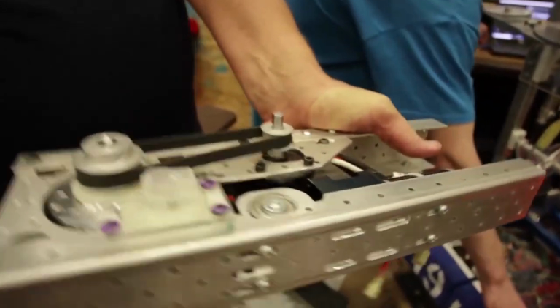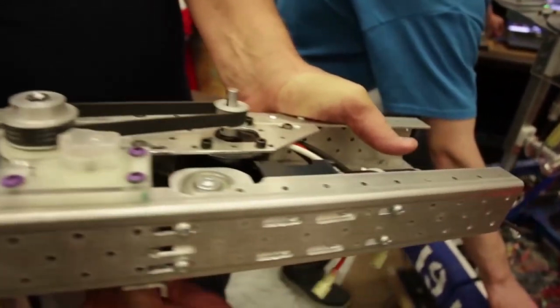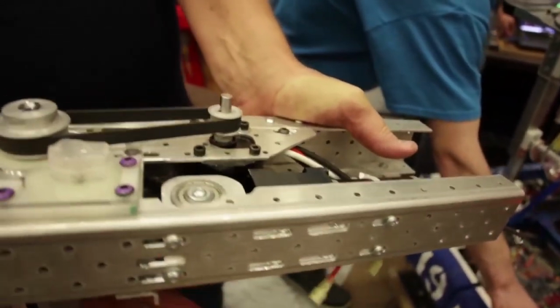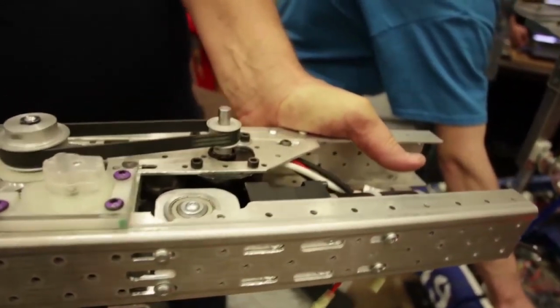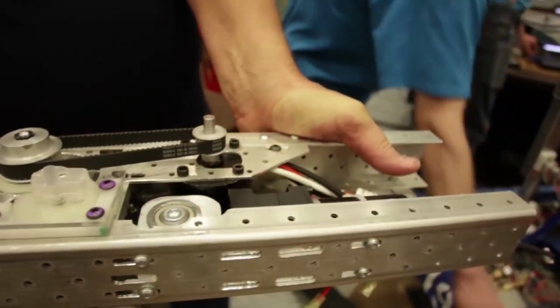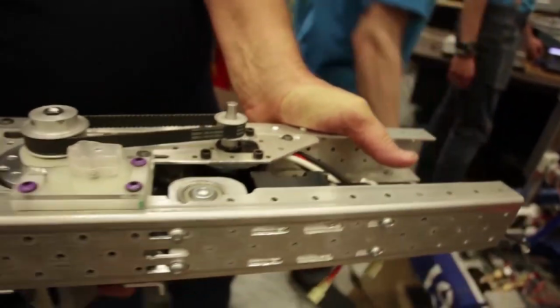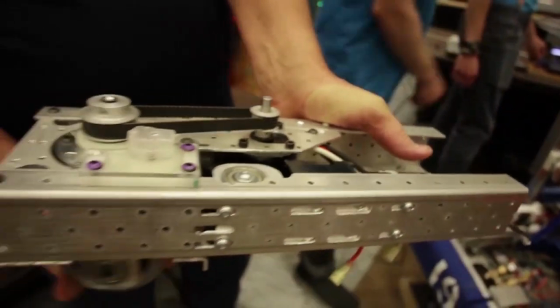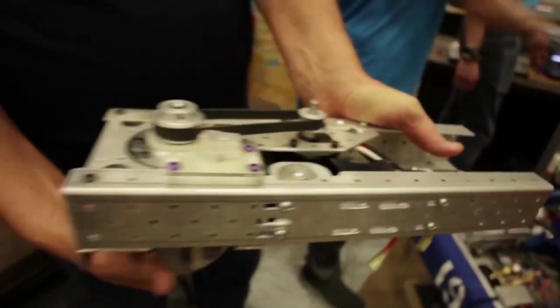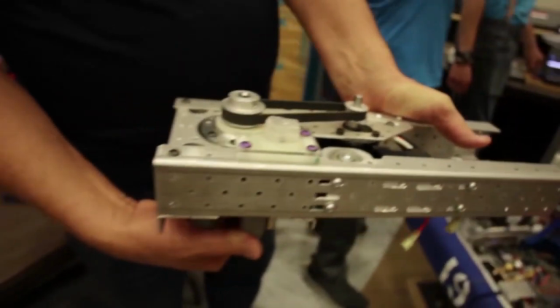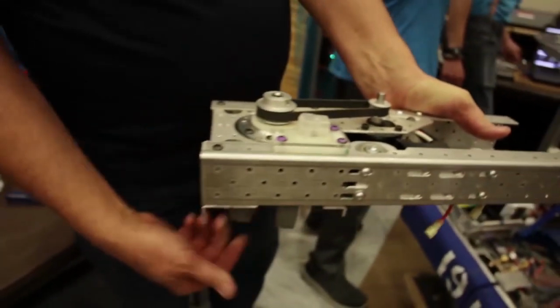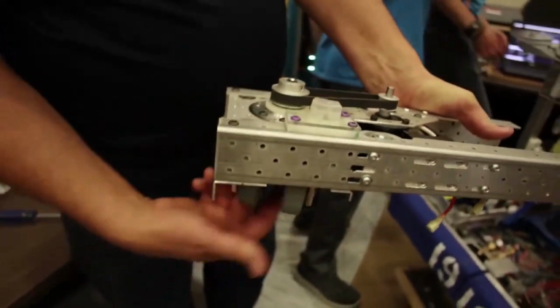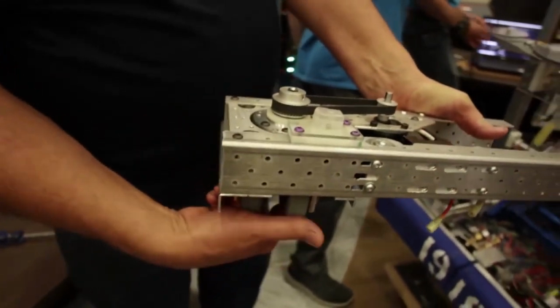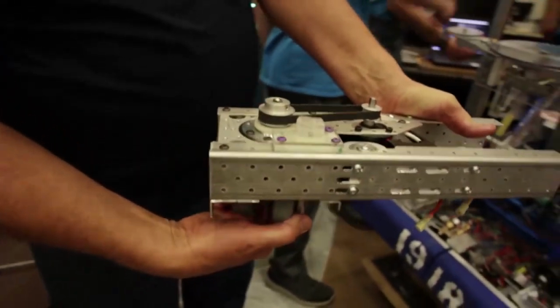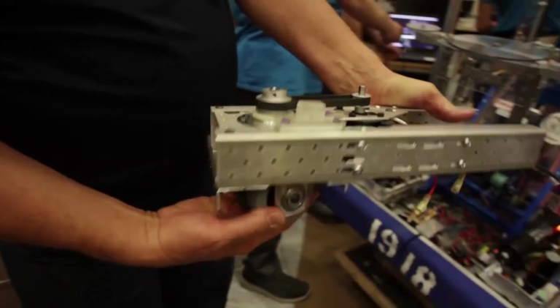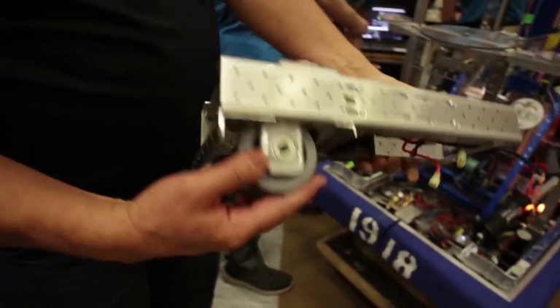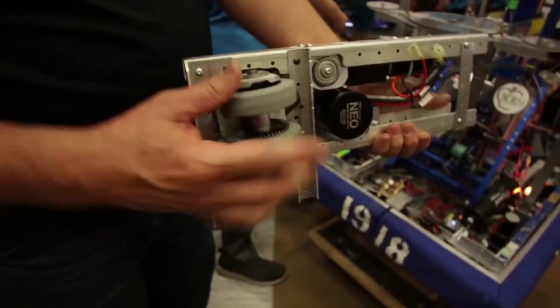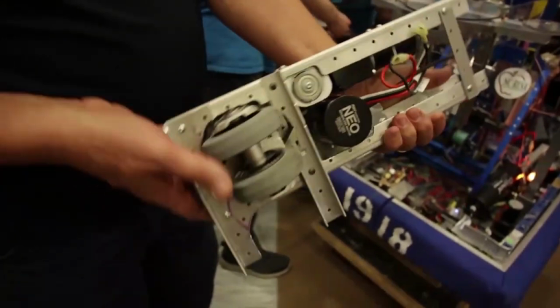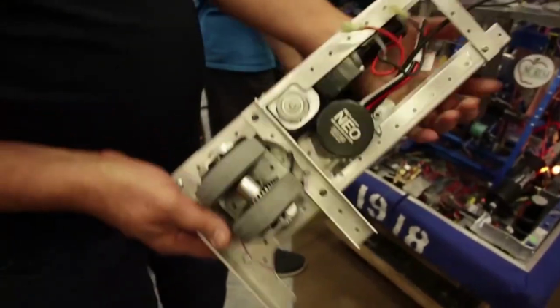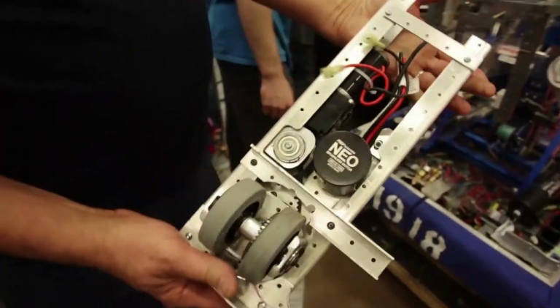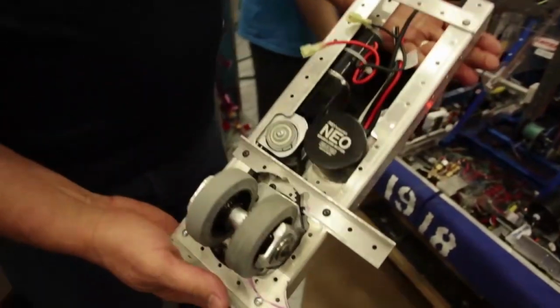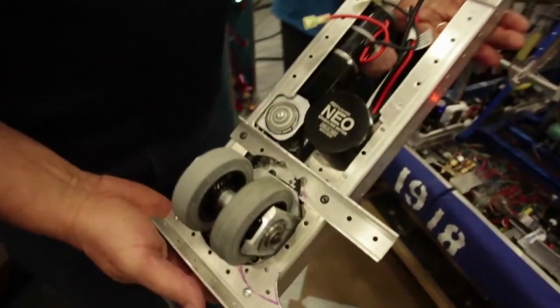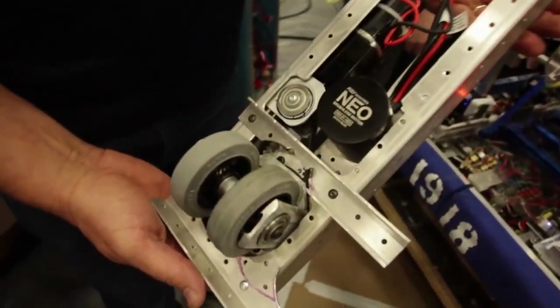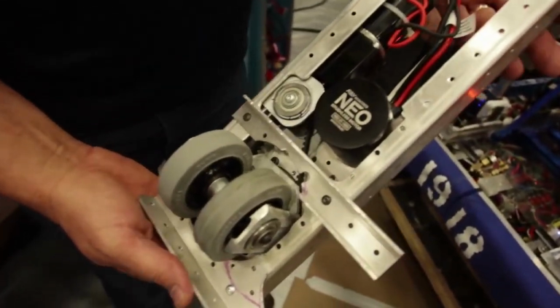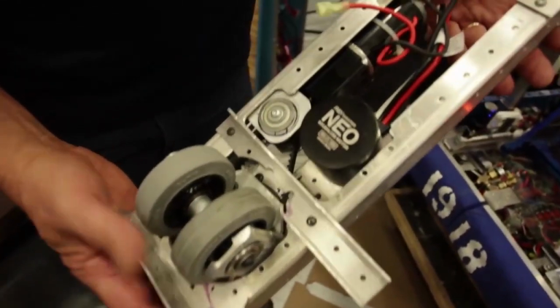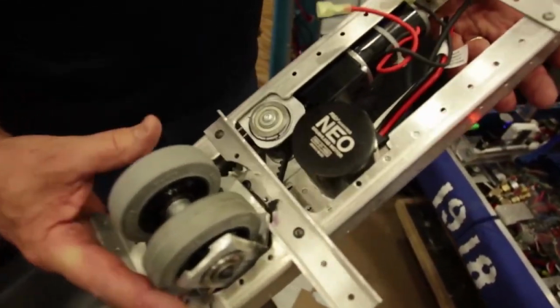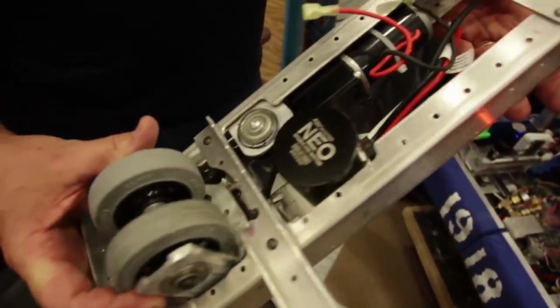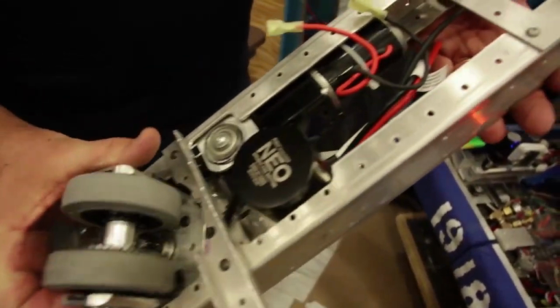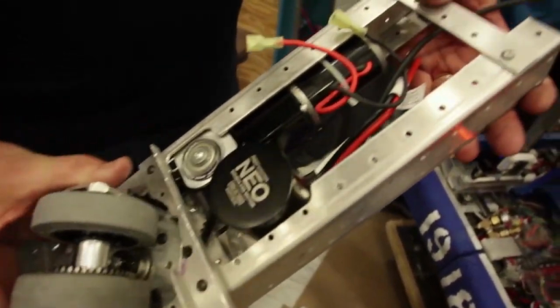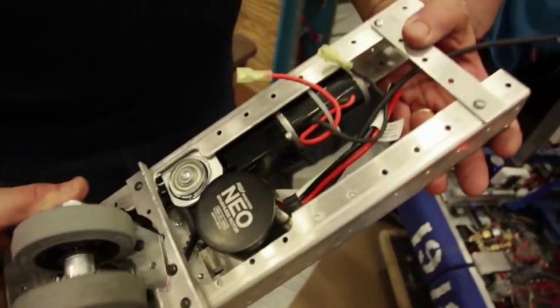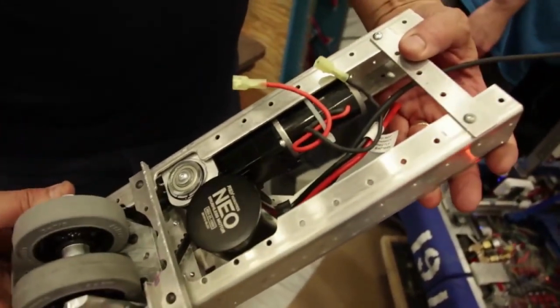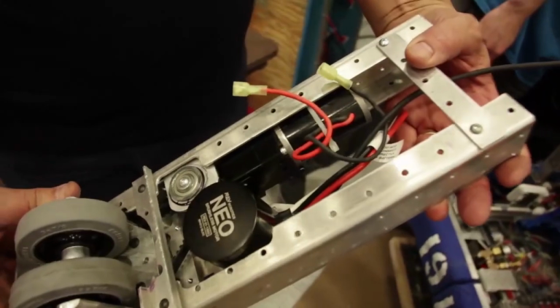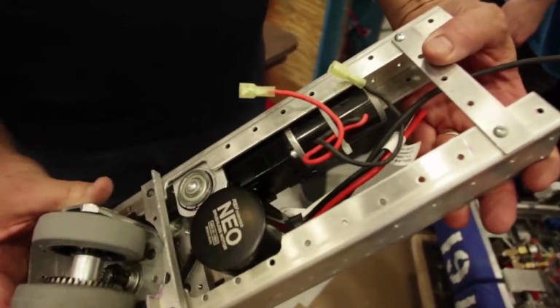The Swerve modules are very modular, so they can work around our robot and what we need for the year.